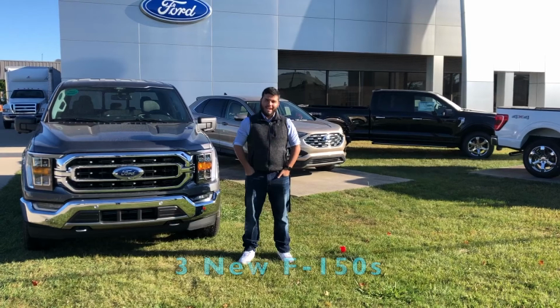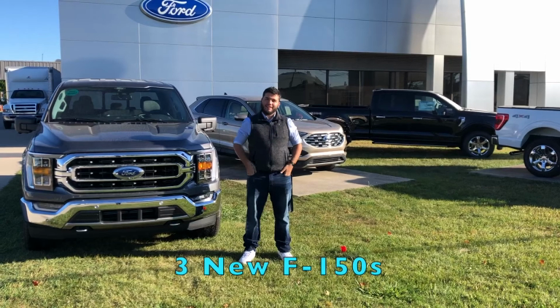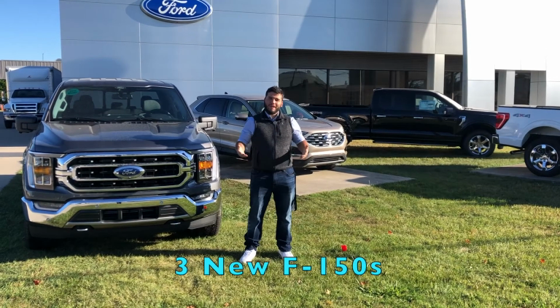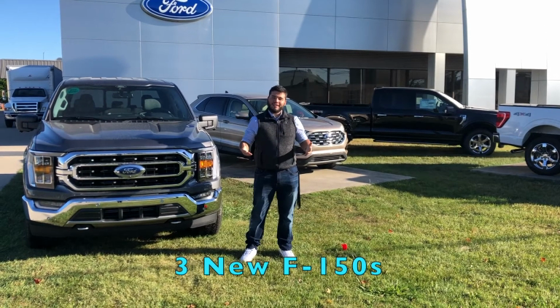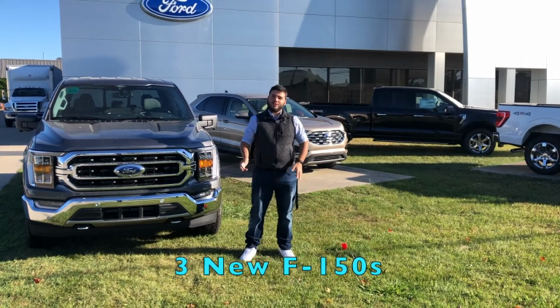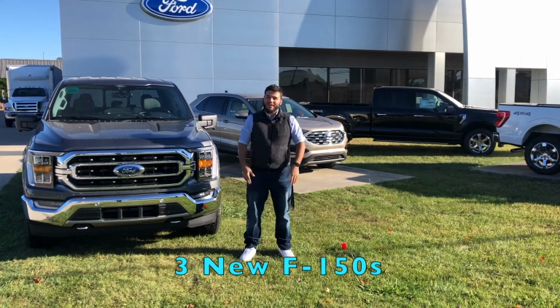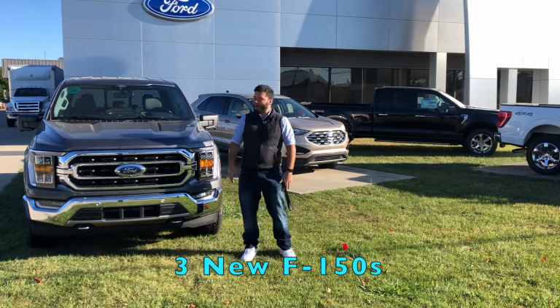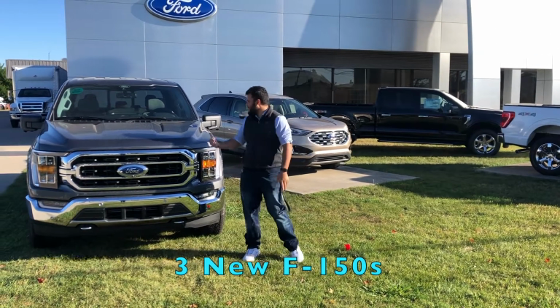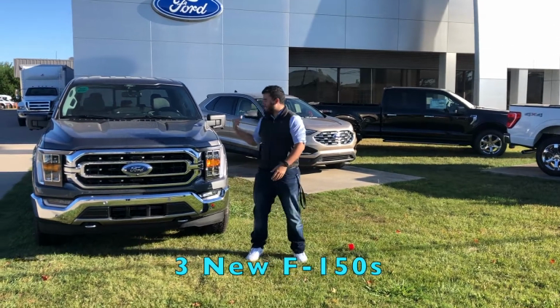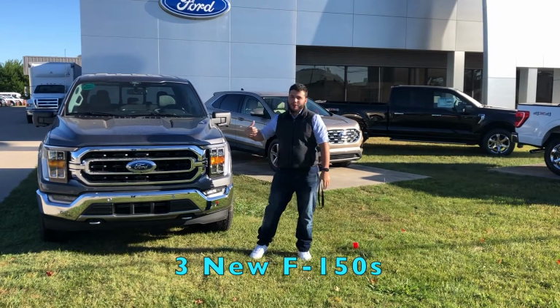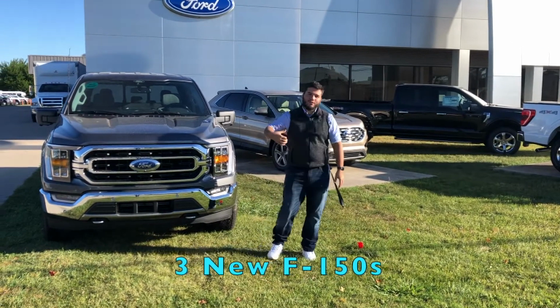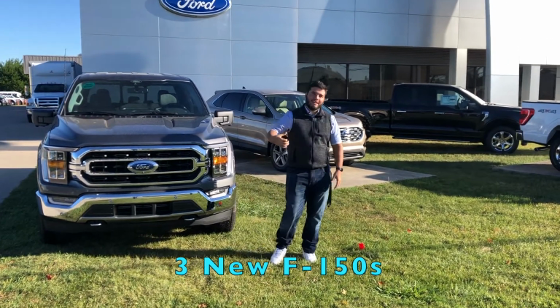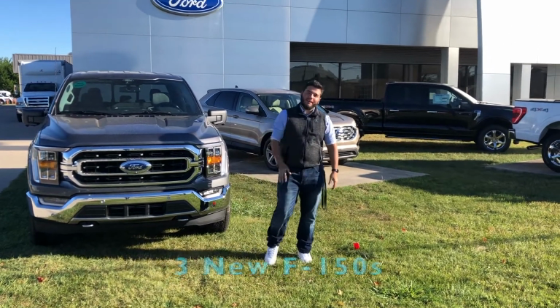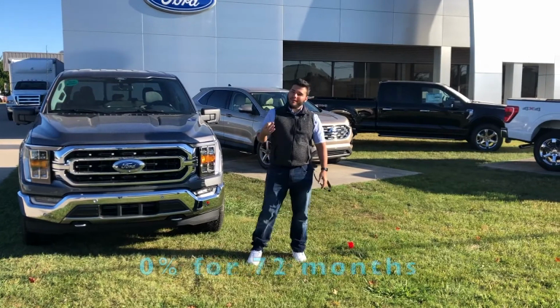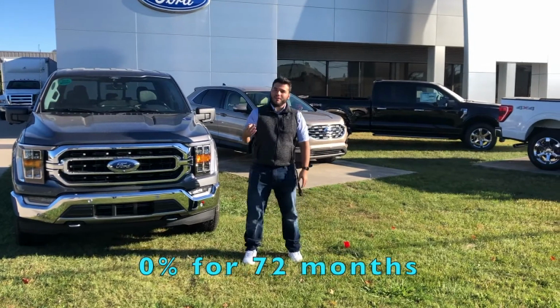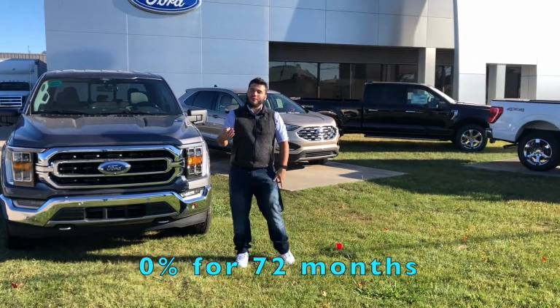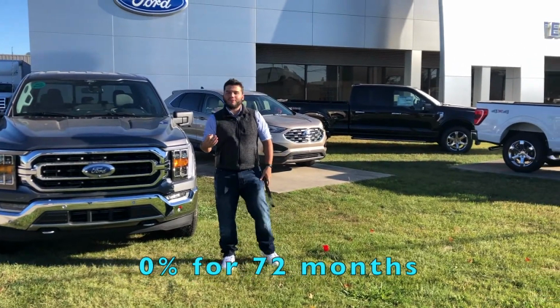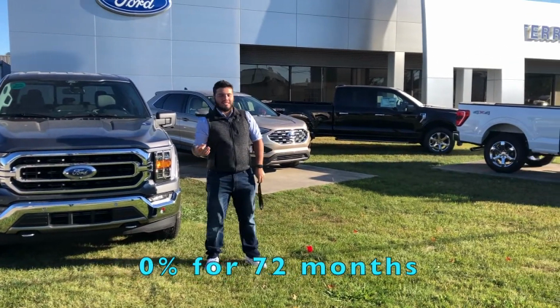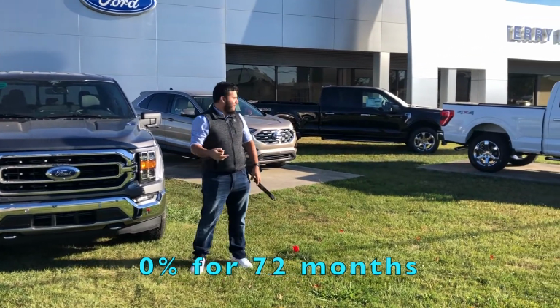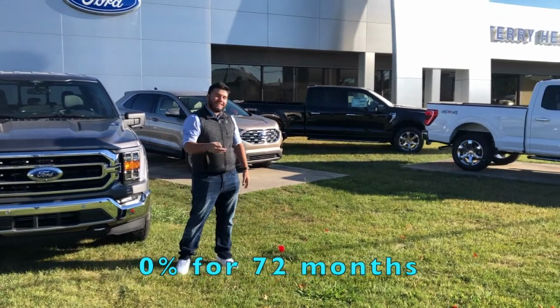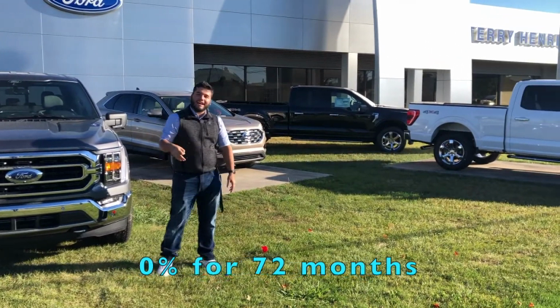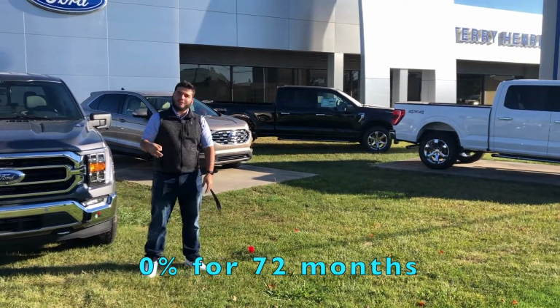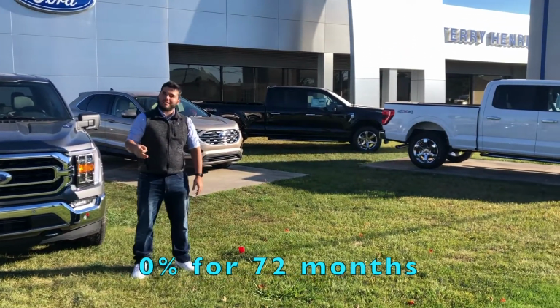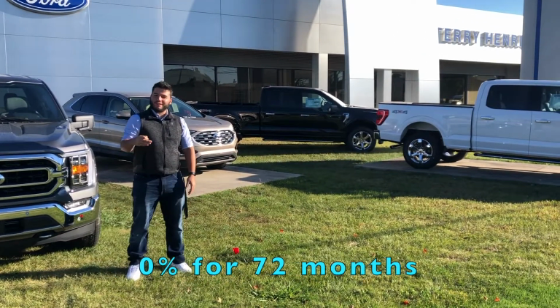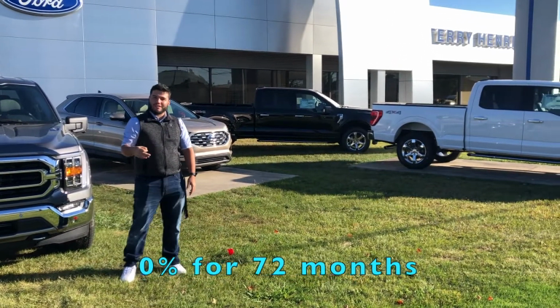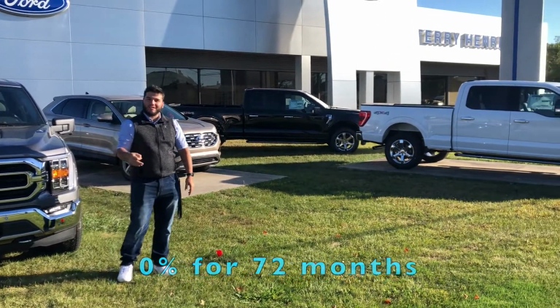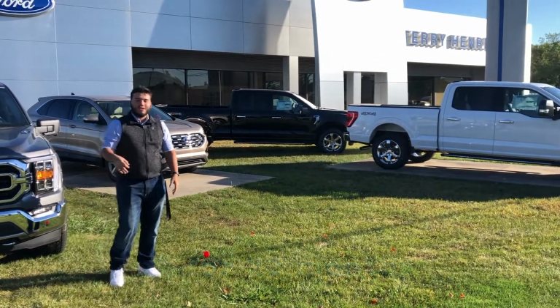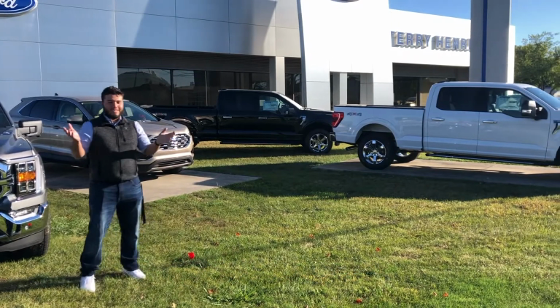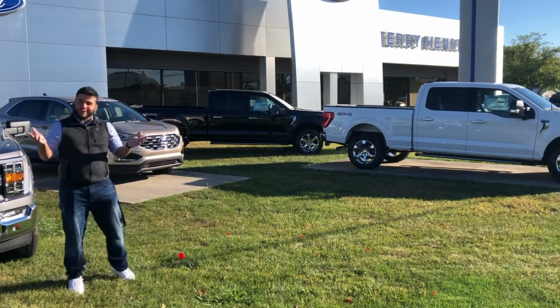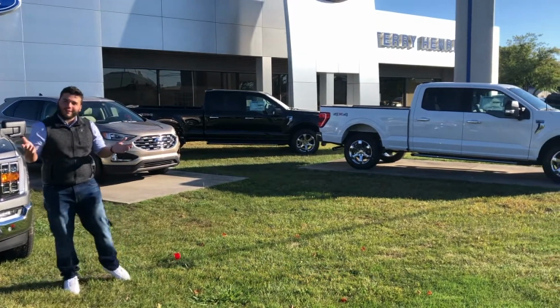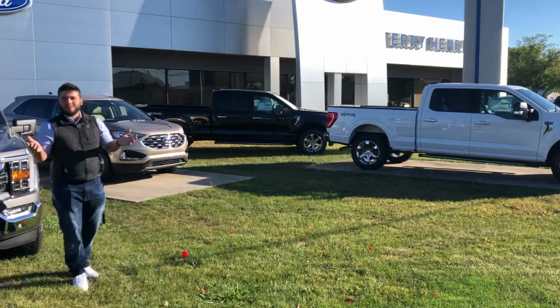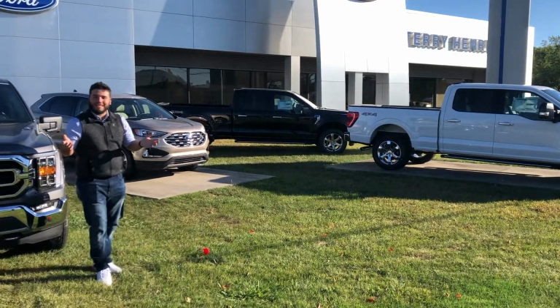Hey everybody, it's Mike from Terry Hennix Ford. I'm out here showcasing some of our new vehicles we got. We got three brand new F-150s. You can finance them now for 0% for 72 months, which is kind of unheard of at this point in time.